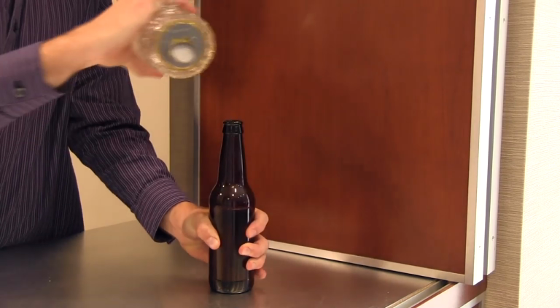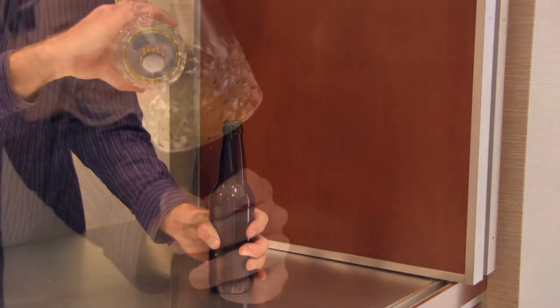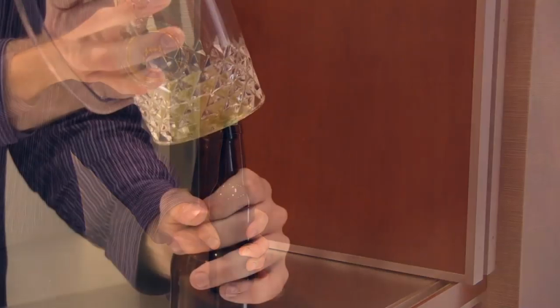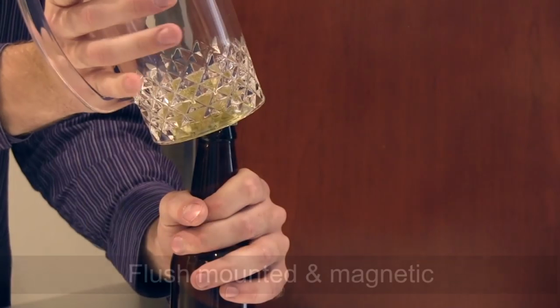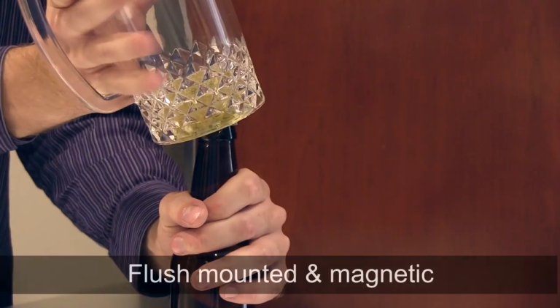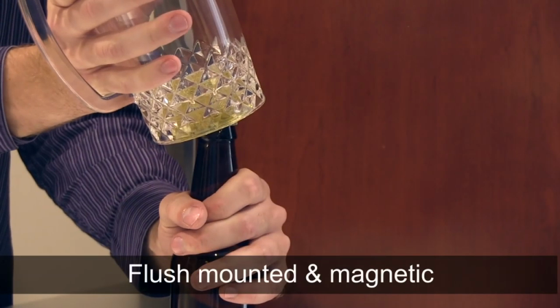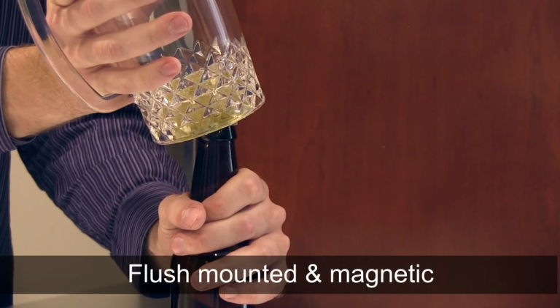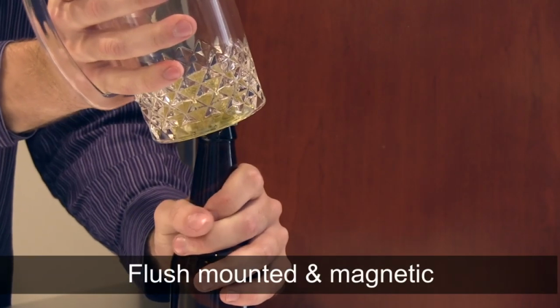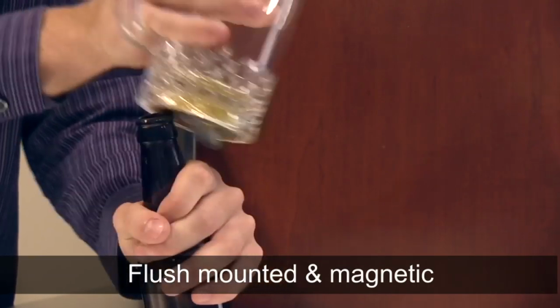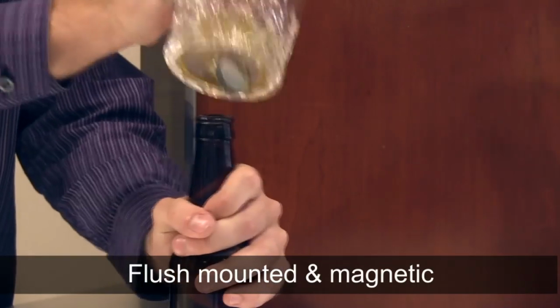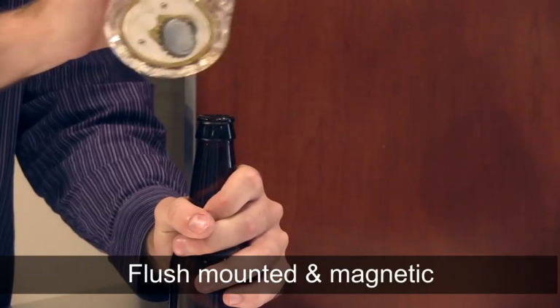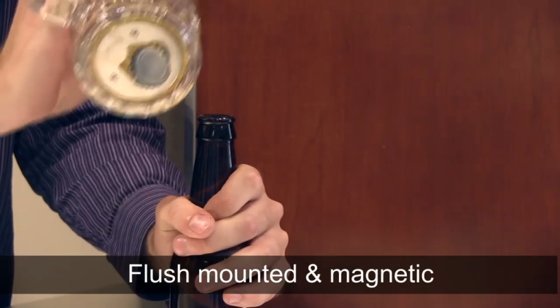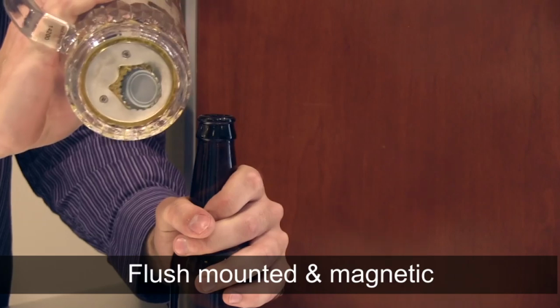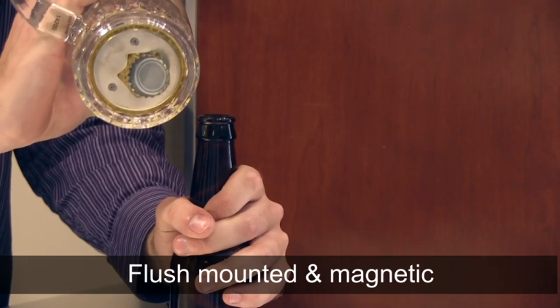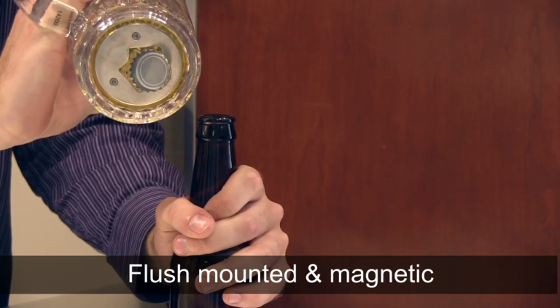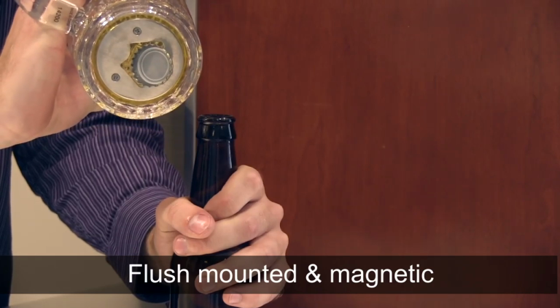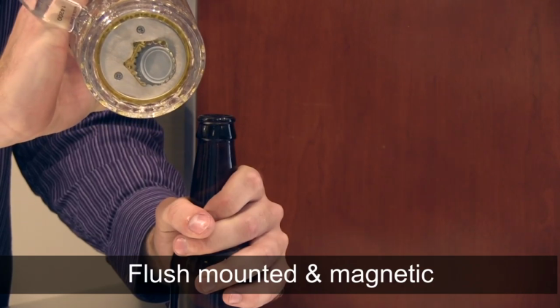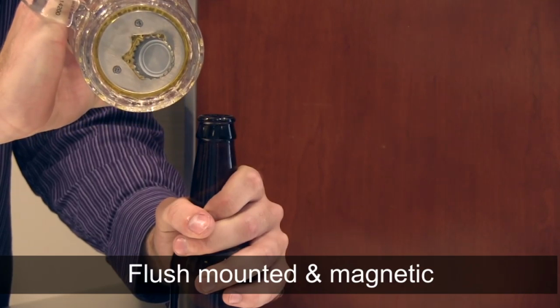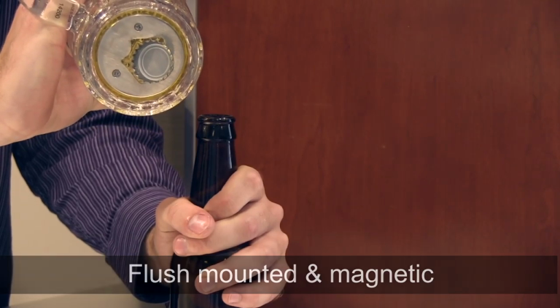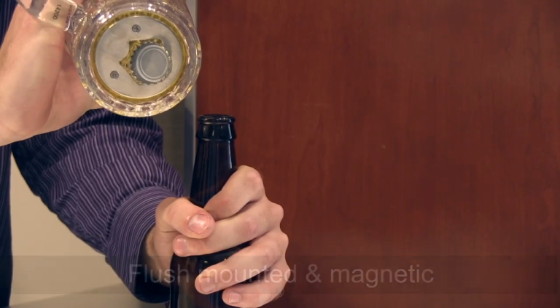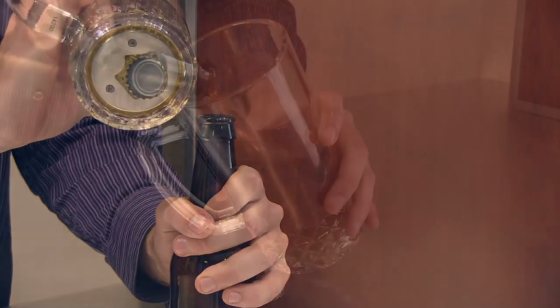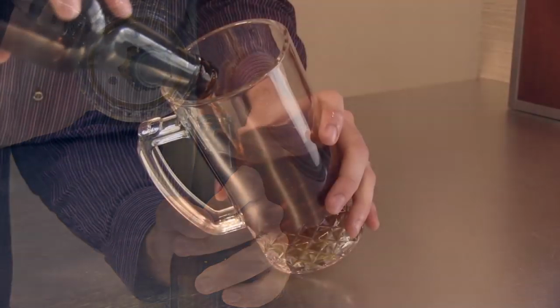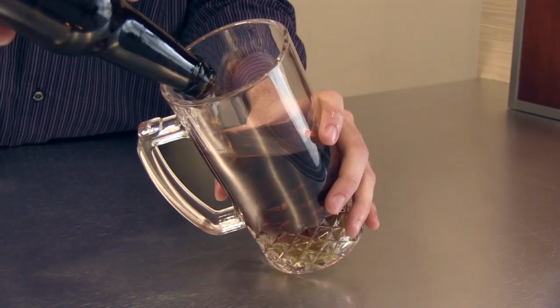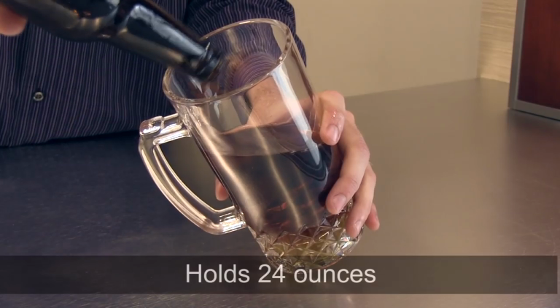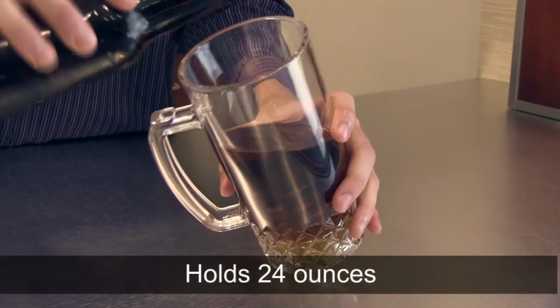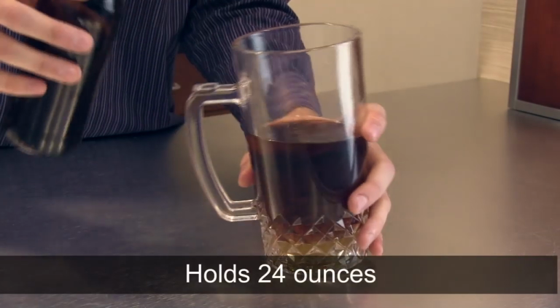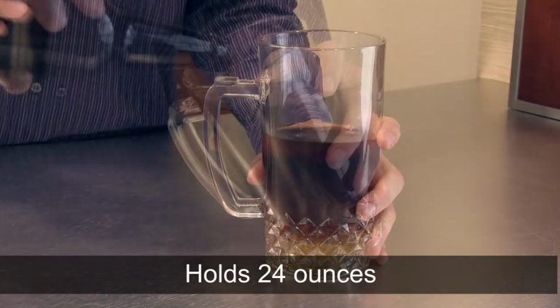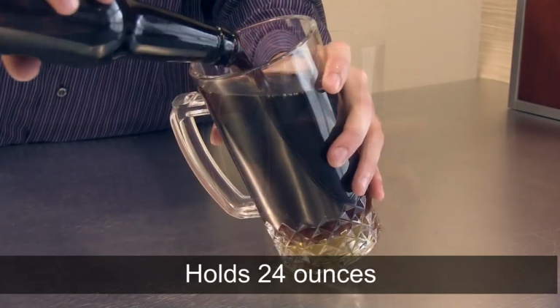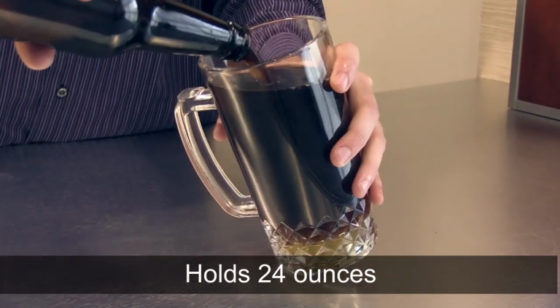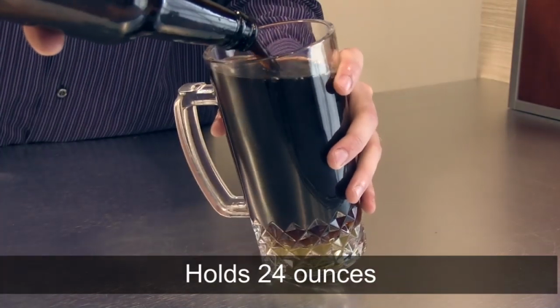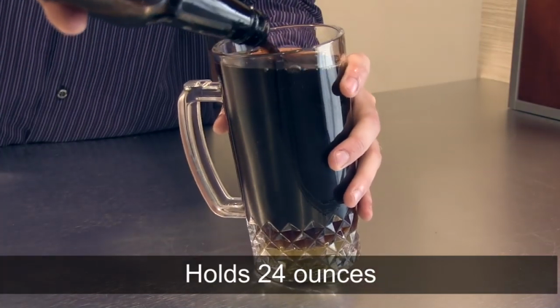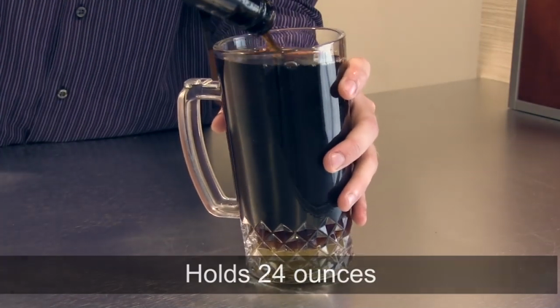The stainless steel bottle opener is flush mounted to the bottom of the mug for easy bottle opening. The opener is also magnetic to keep the cap from falling. The real glass mug holds 24 ounces of your favorite beverage.